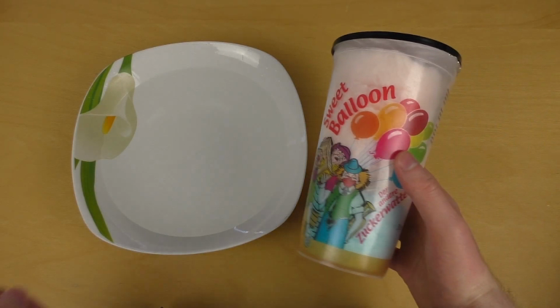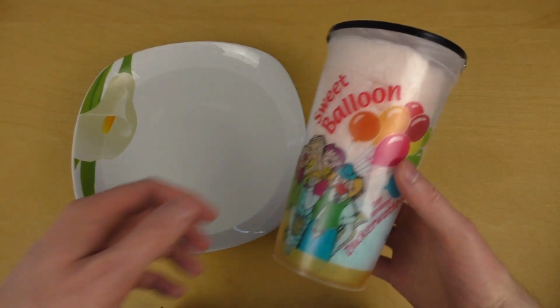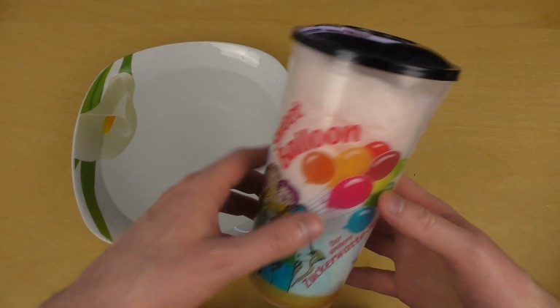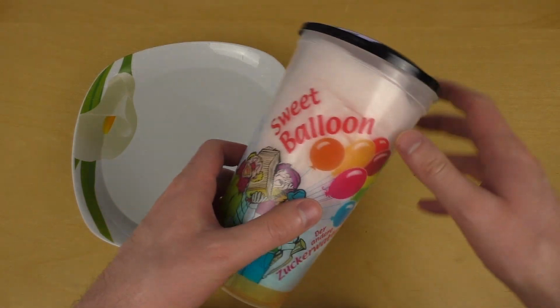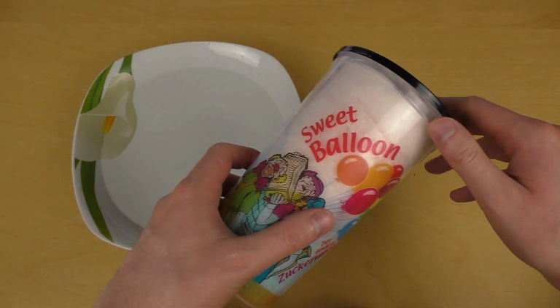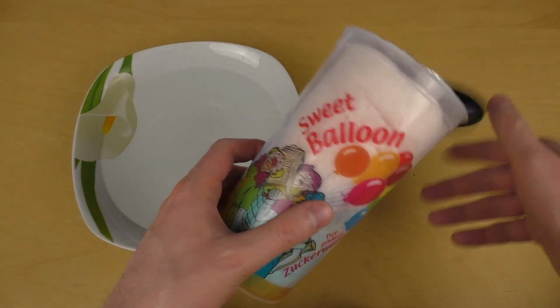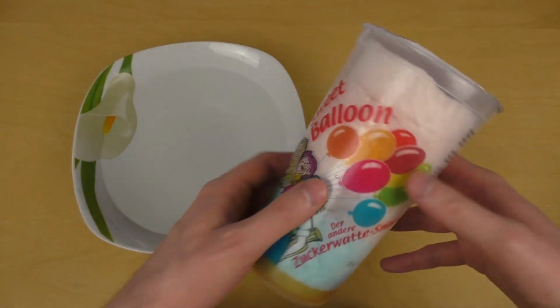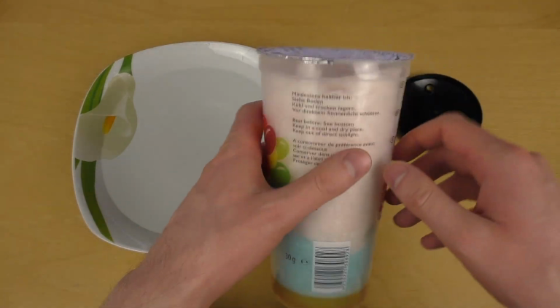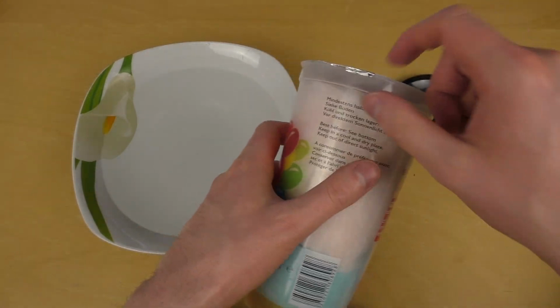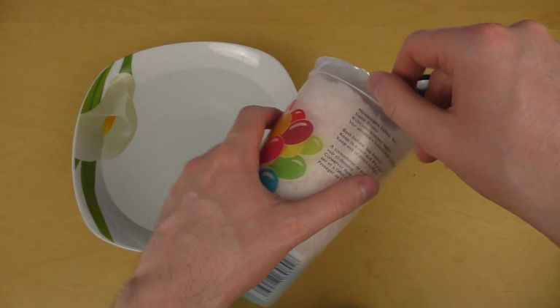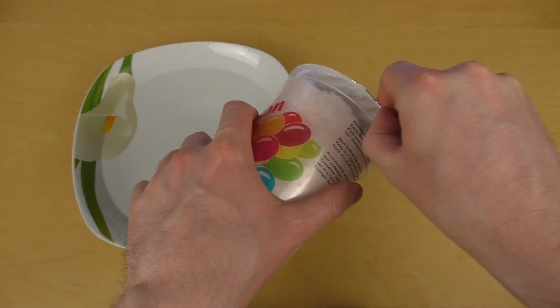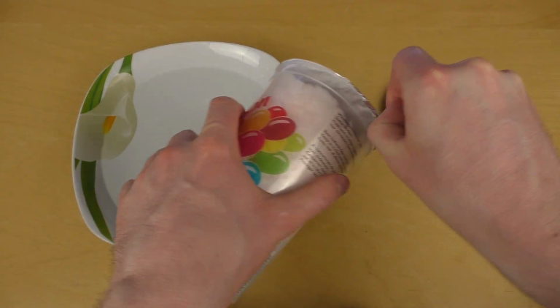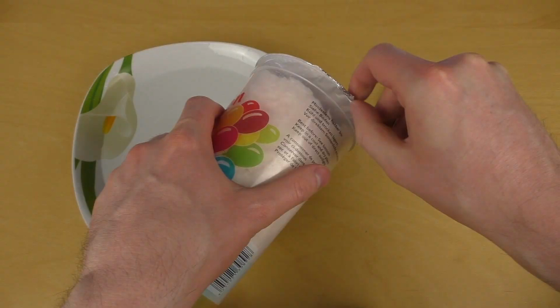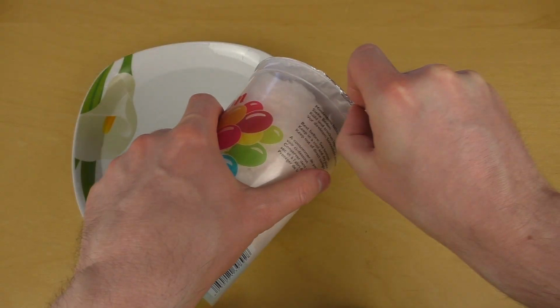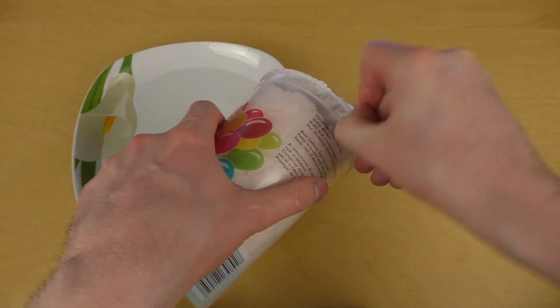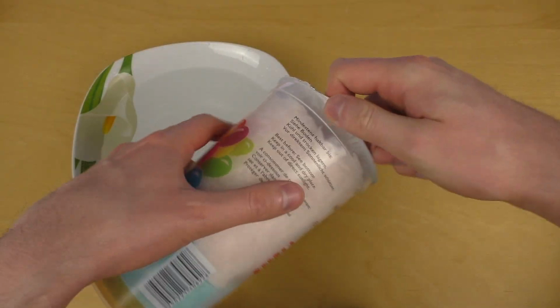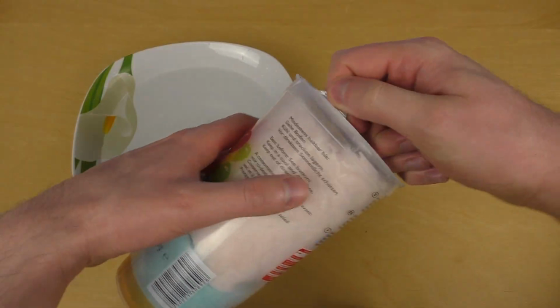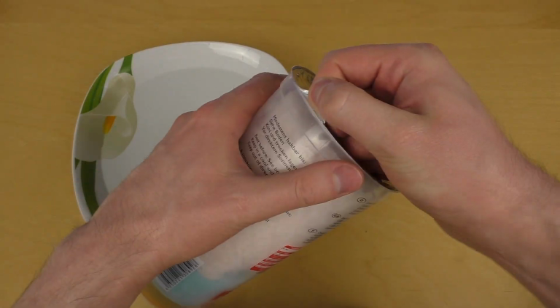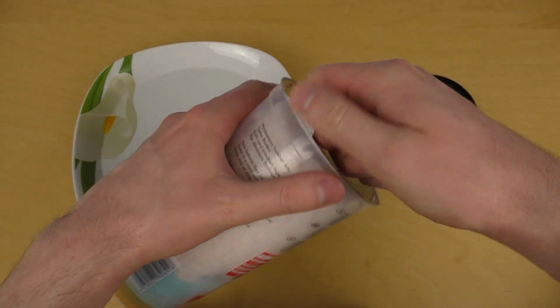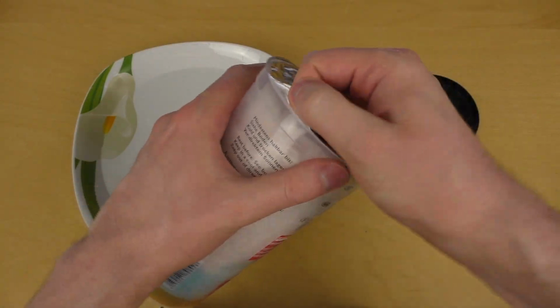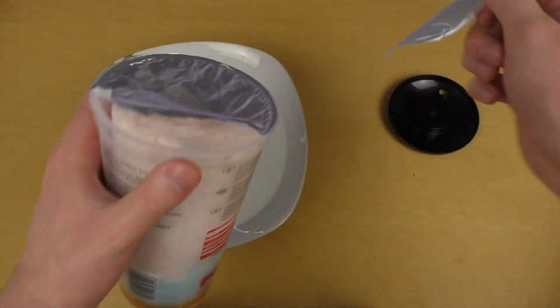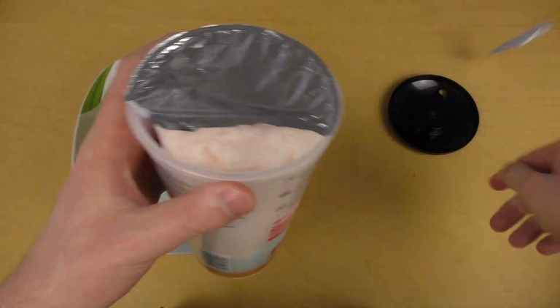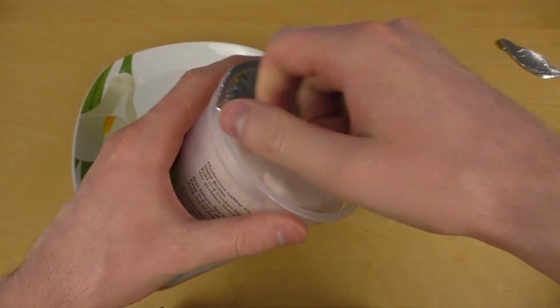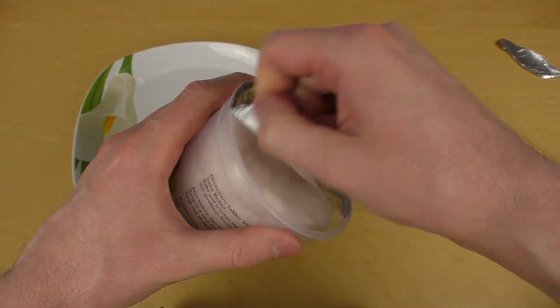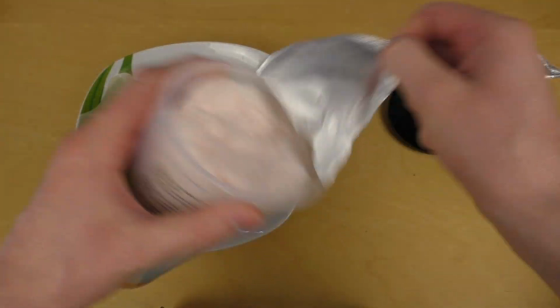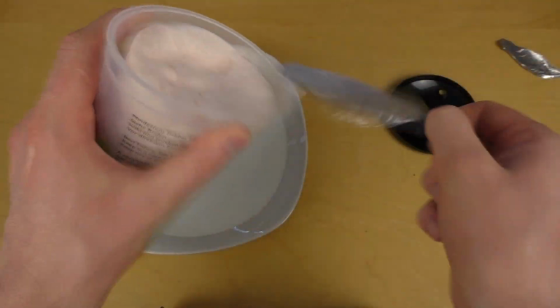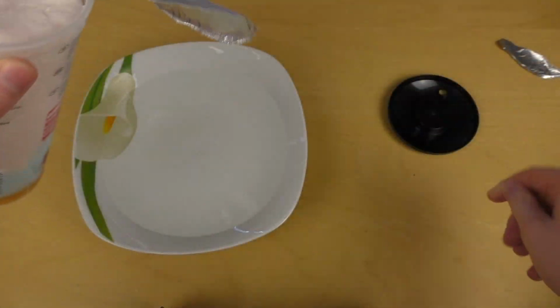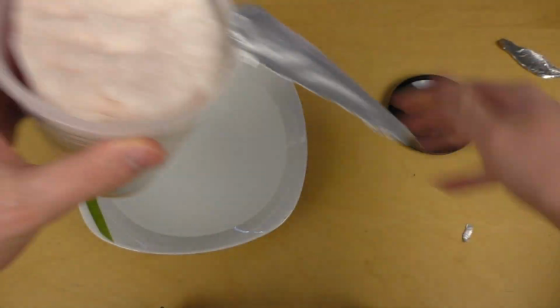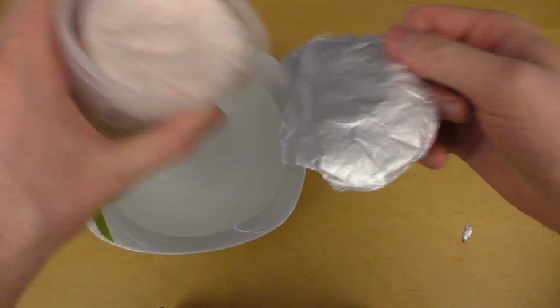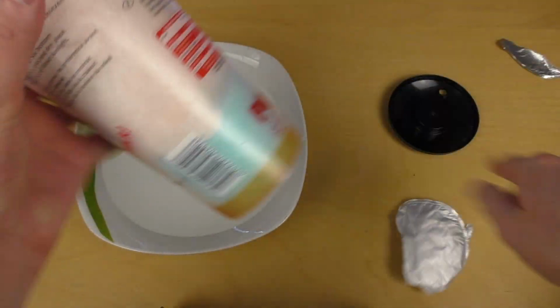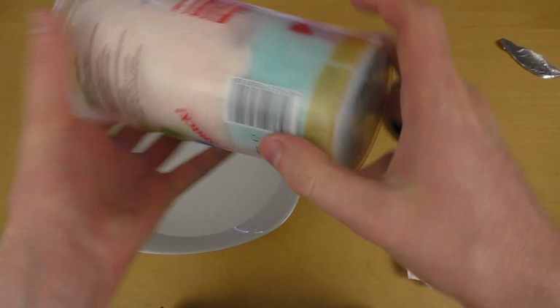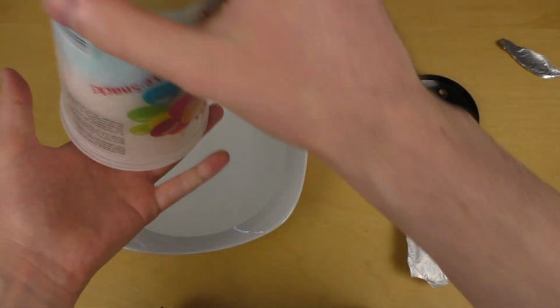Junkfoodtaster.com and today we do some cotton candy experiments. Experiment number one is just to drop the cotton candy into water.